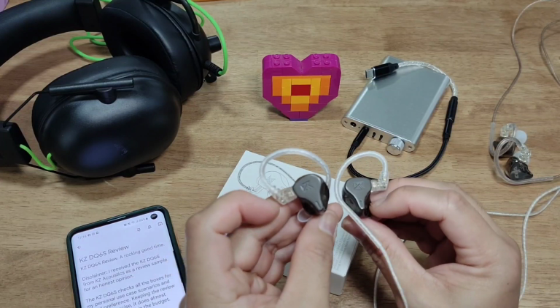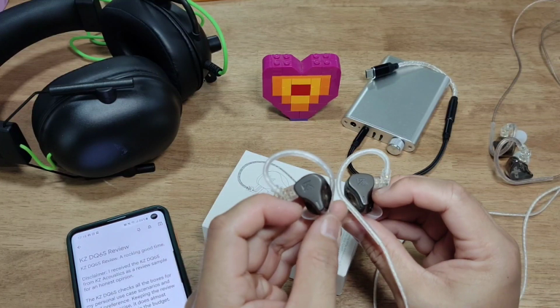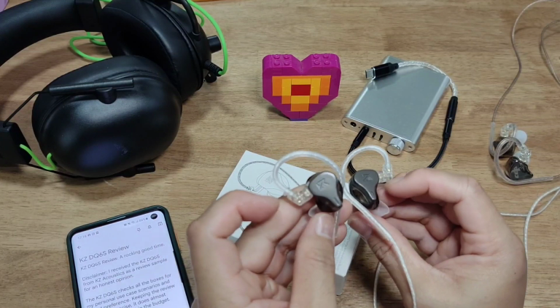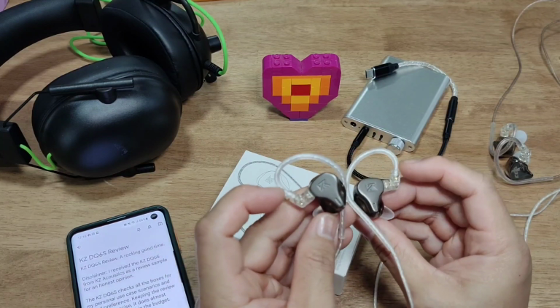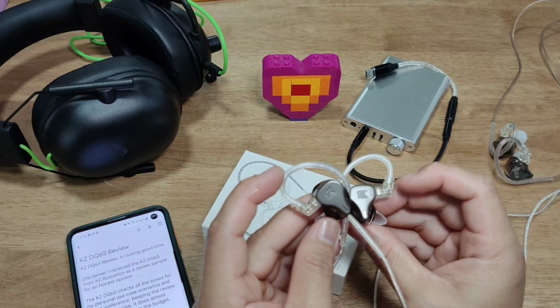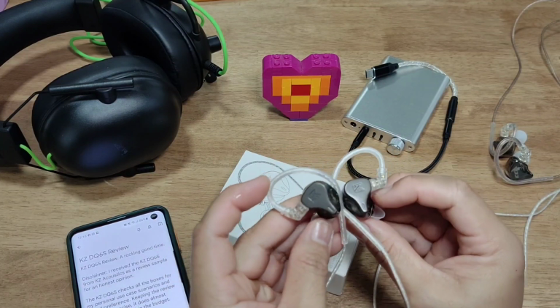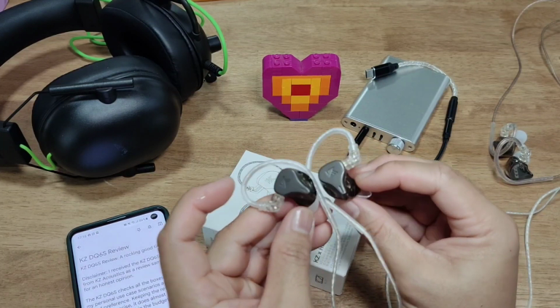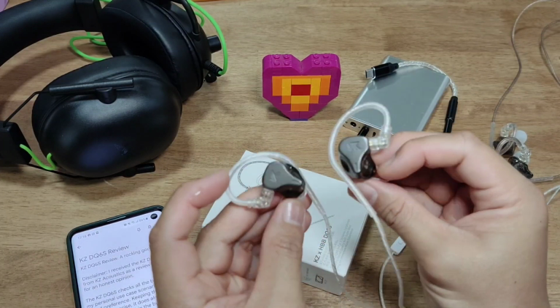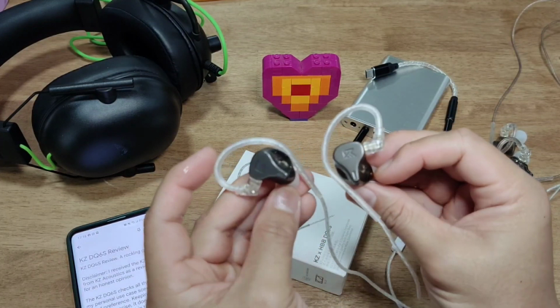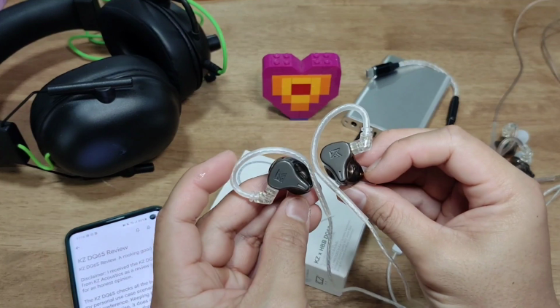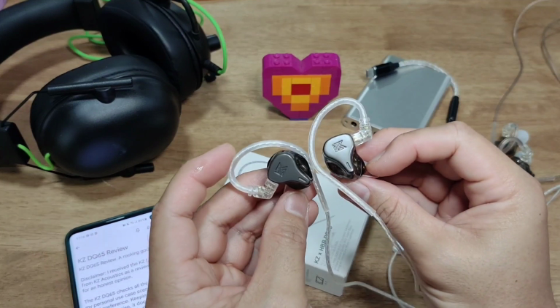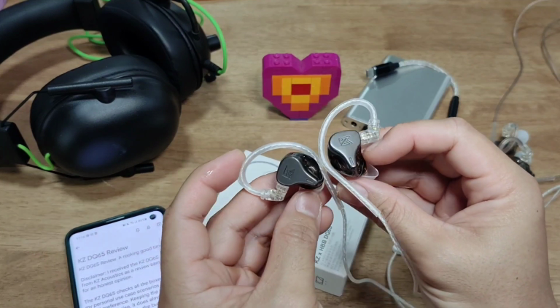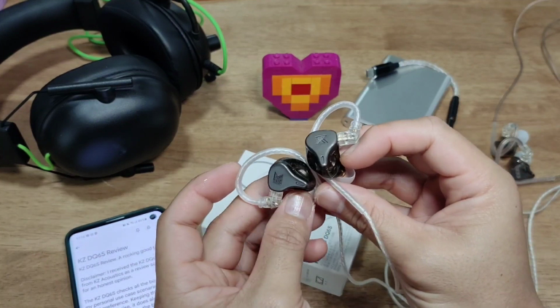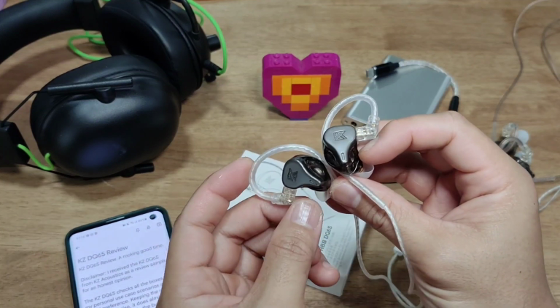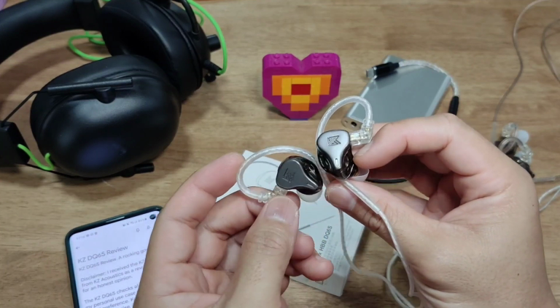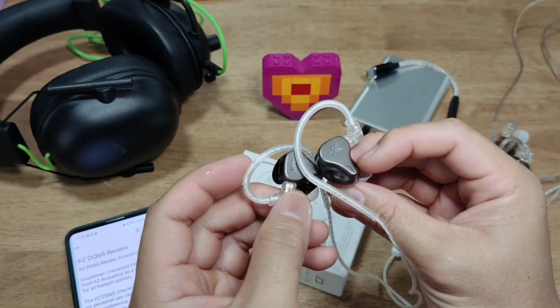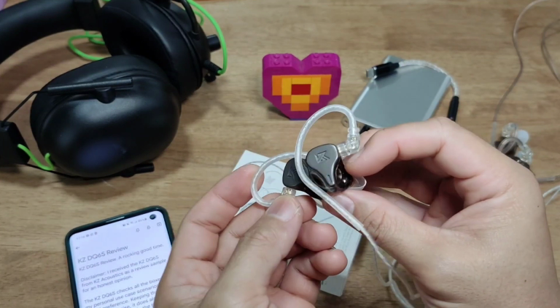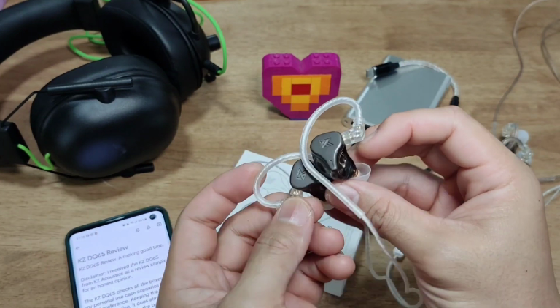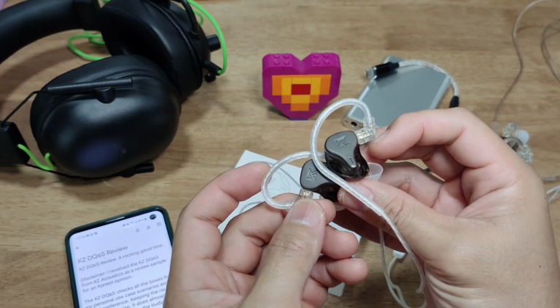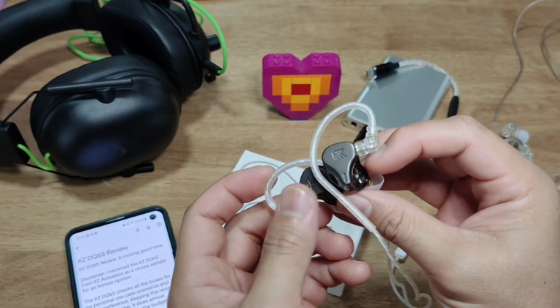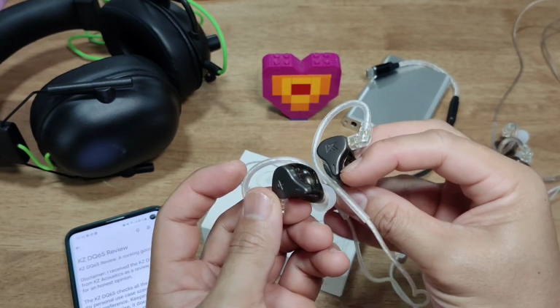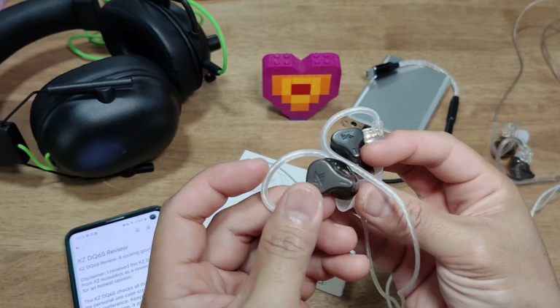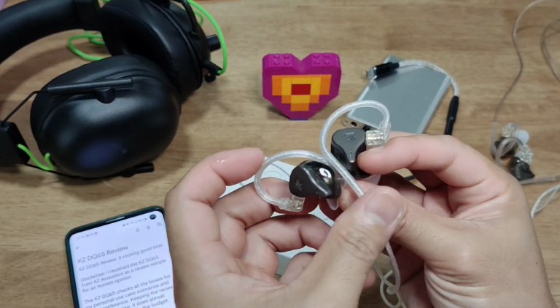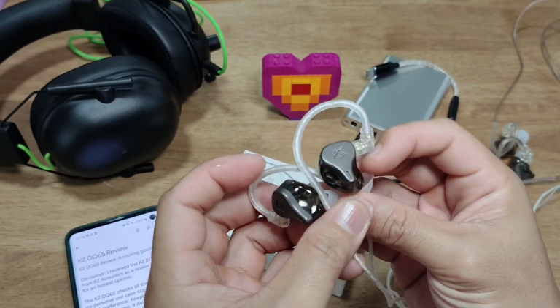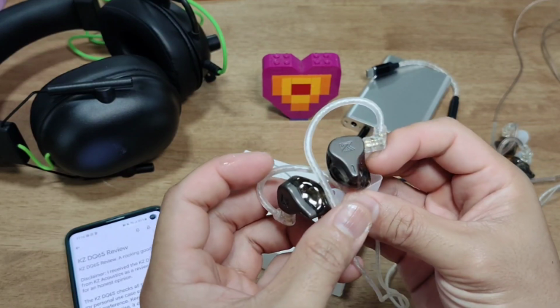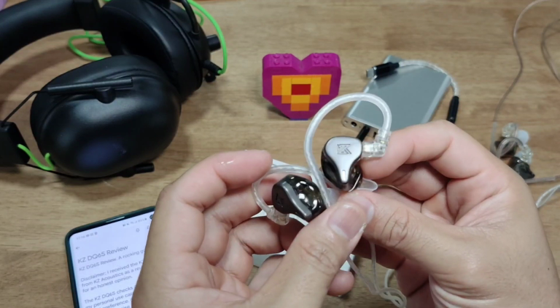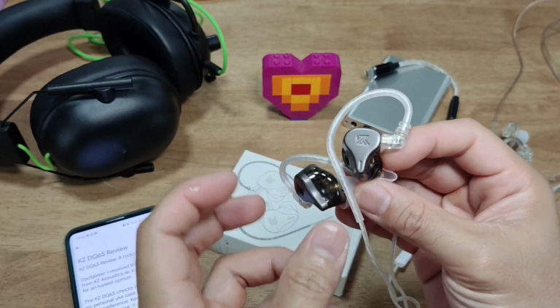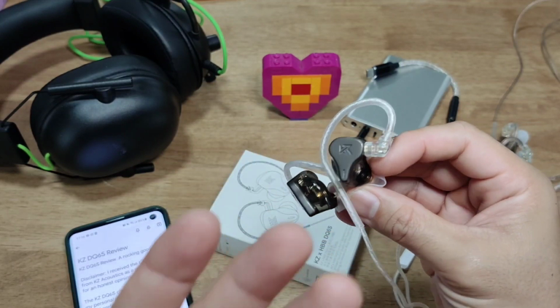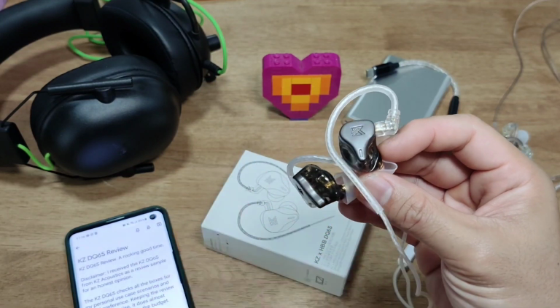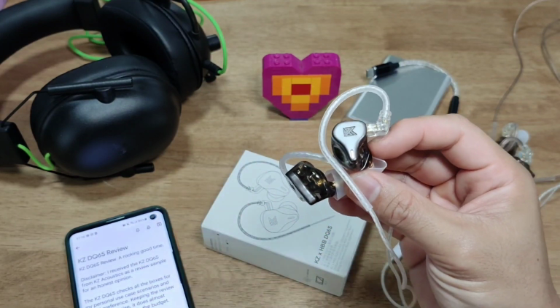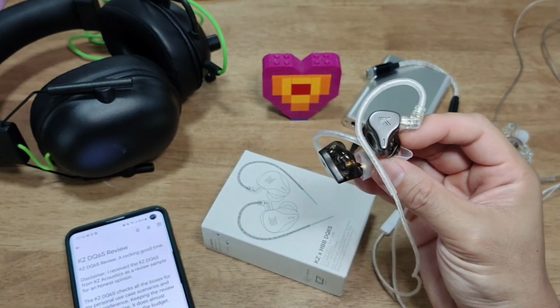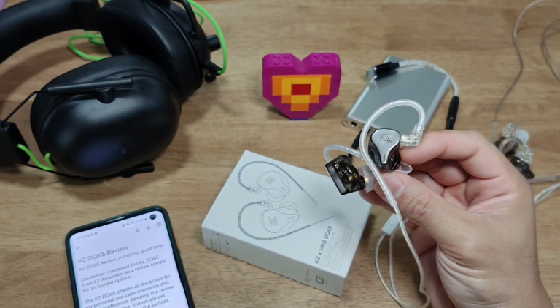Hey guys, Reza here from Budget Audio Chrono. Today I'll be bringing you the KZ DQ6S. This is the latest one from KZ — it's been making its rounds on all the different audio groups, and here are my impressions of it.